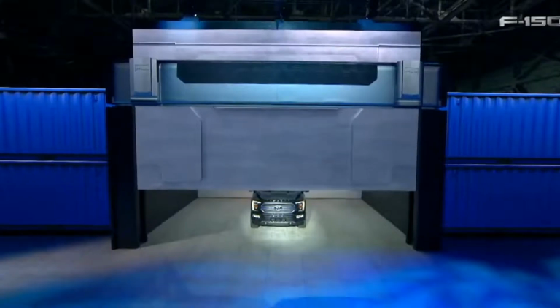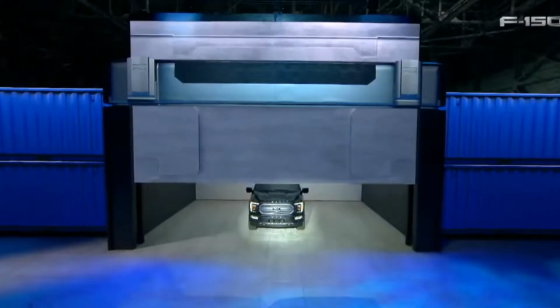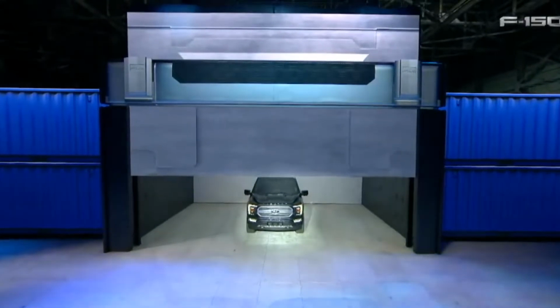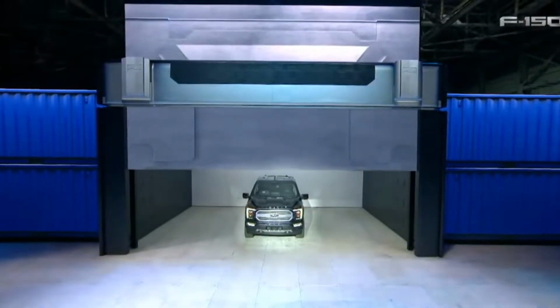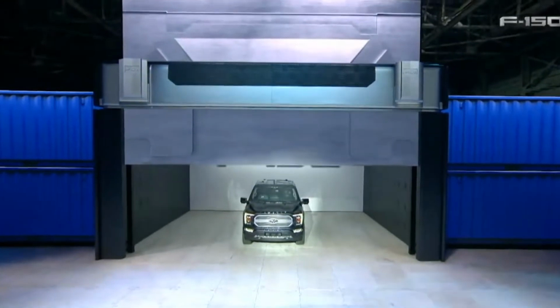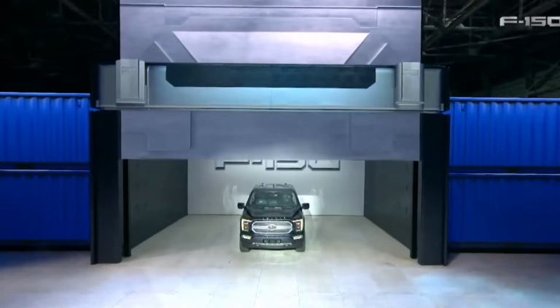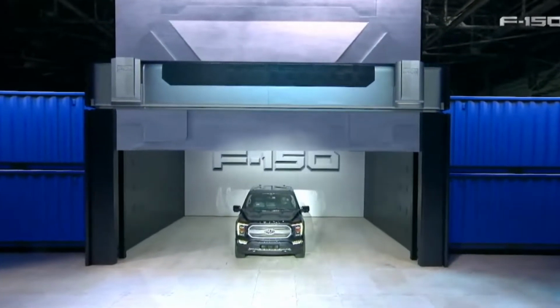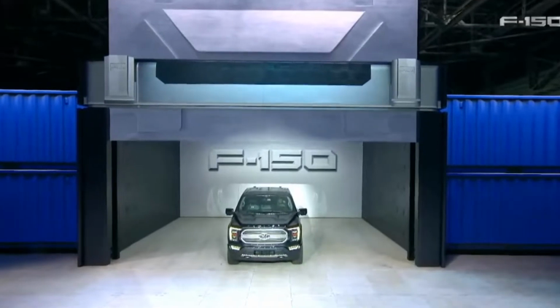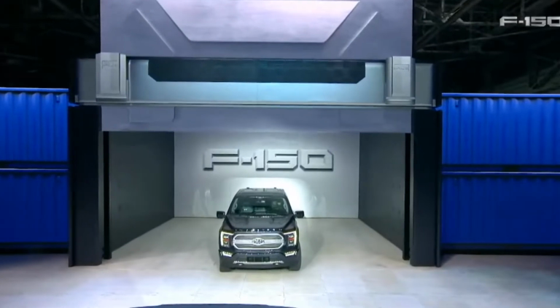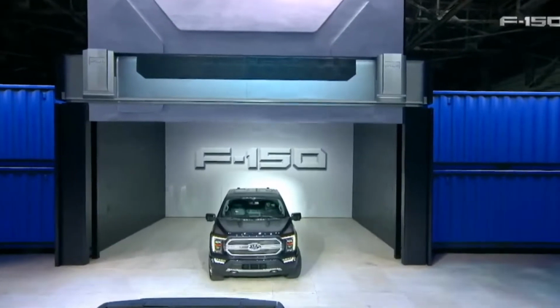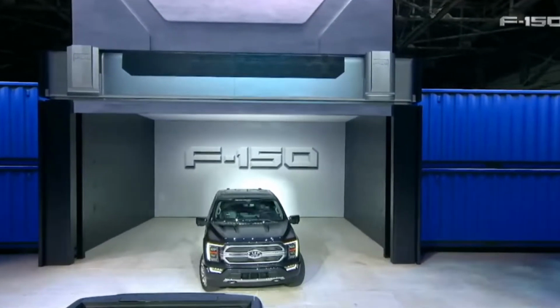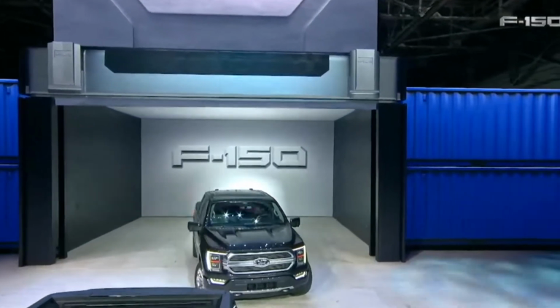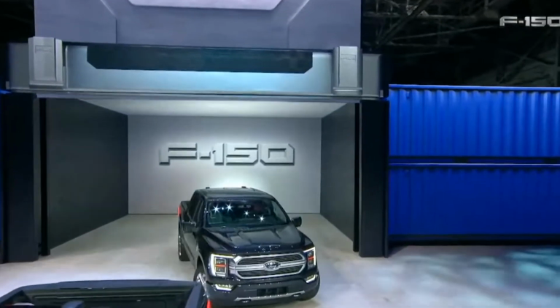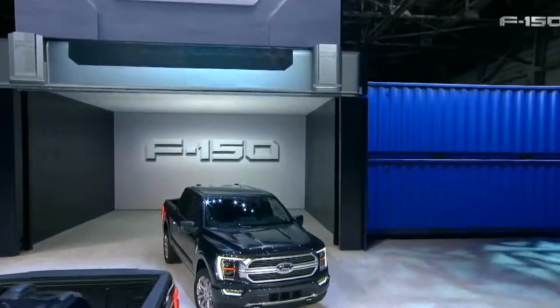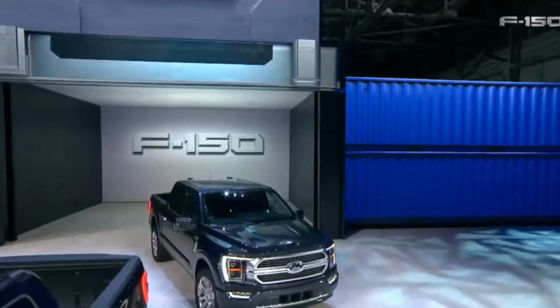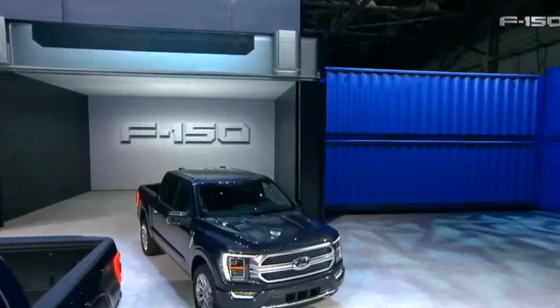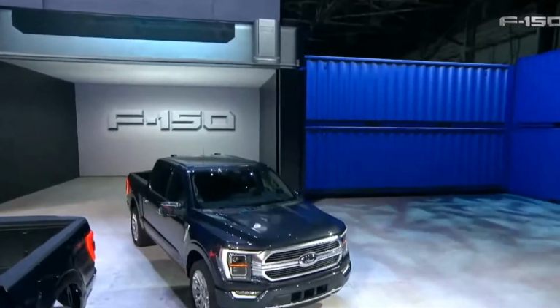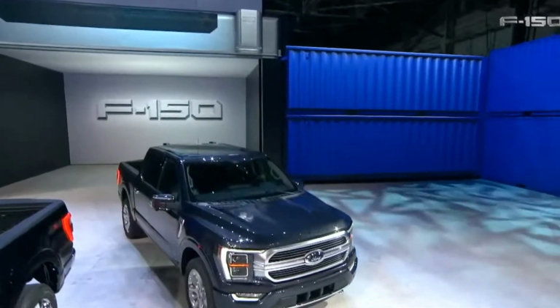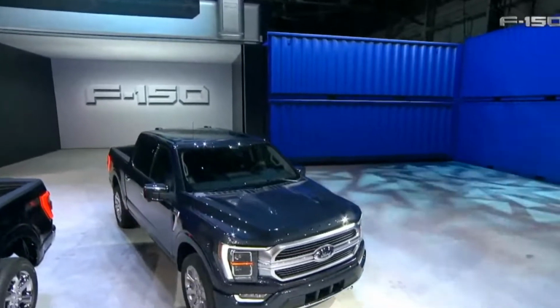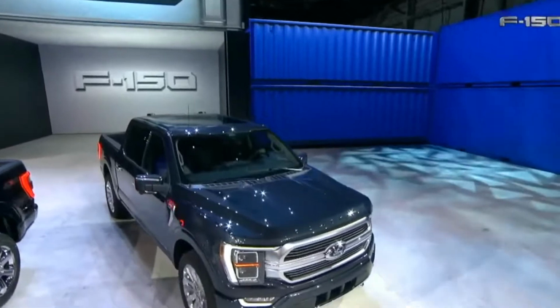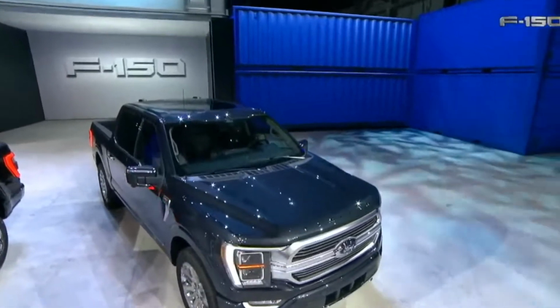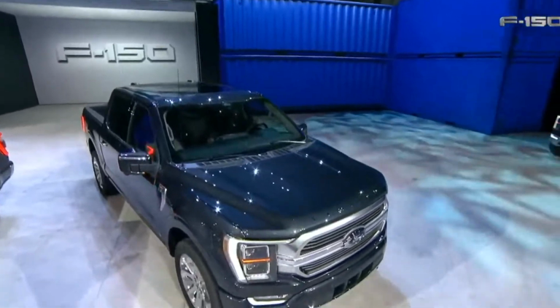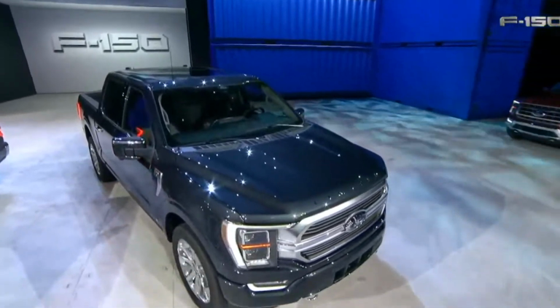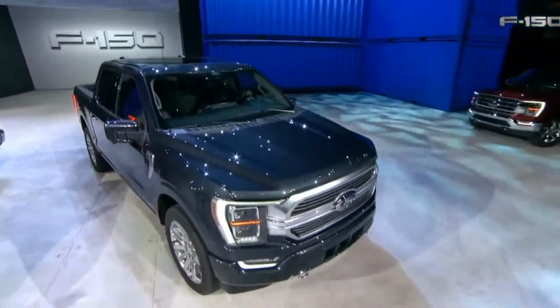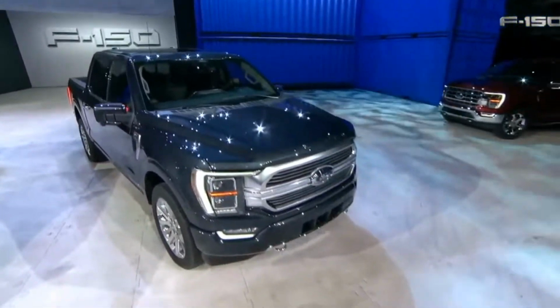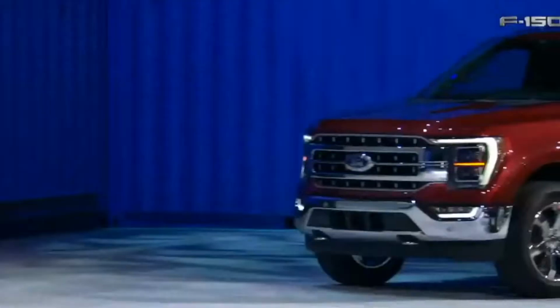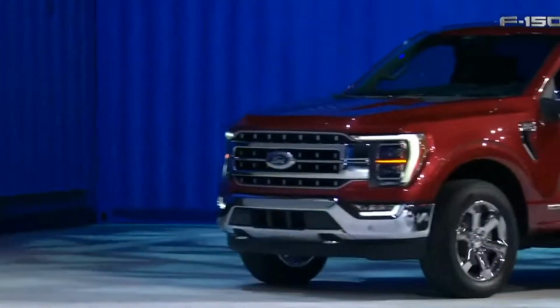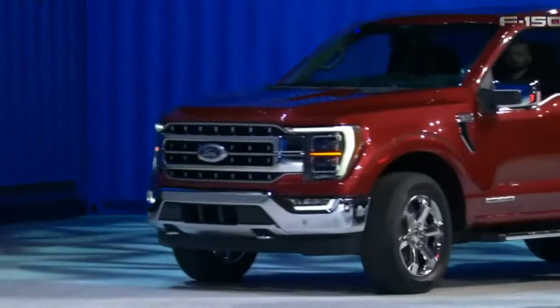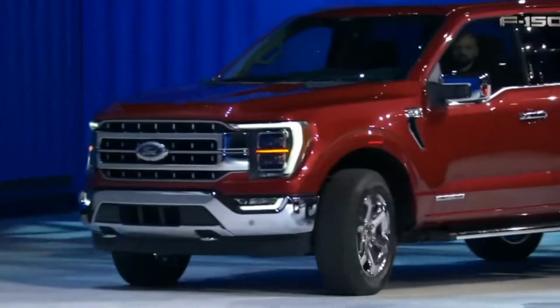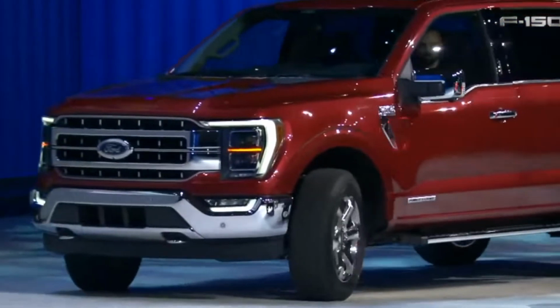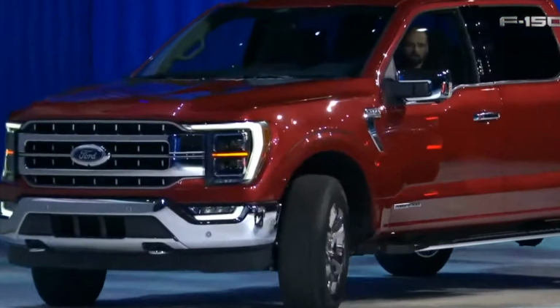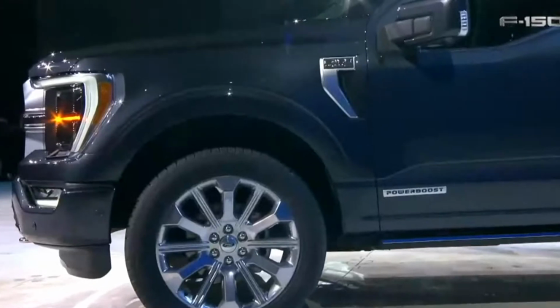The 2021 F-150 has finally been revealed, and it looks amazing. I'm absolutely in love. Ford, if you're watching, come take my money — if I can afford a trim level above an XL.